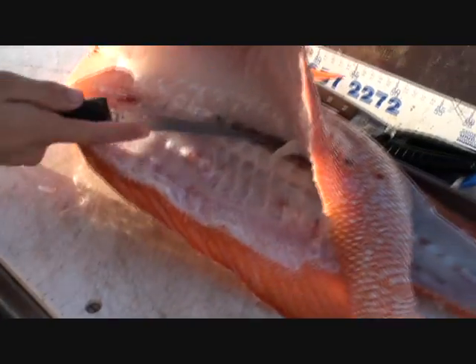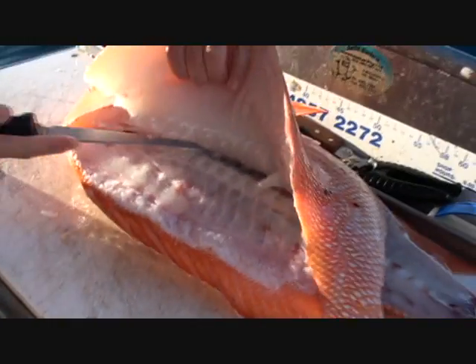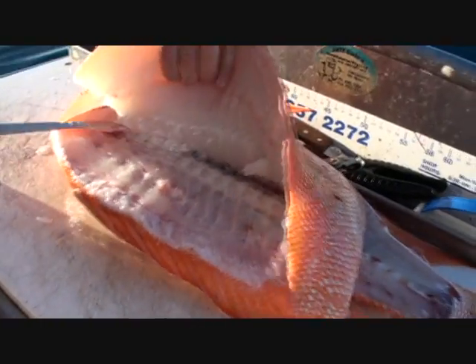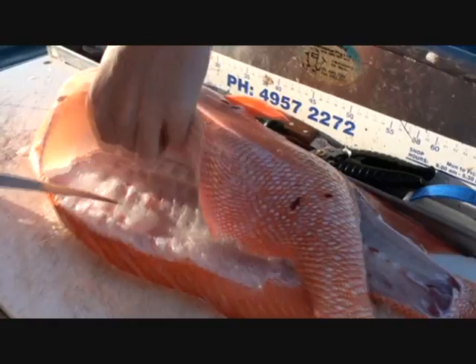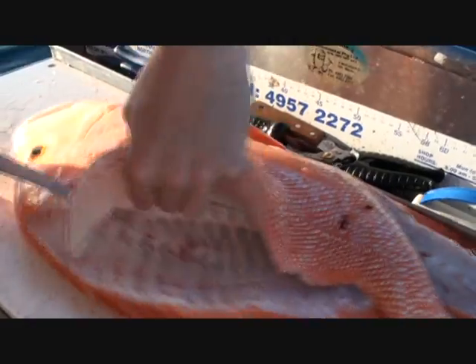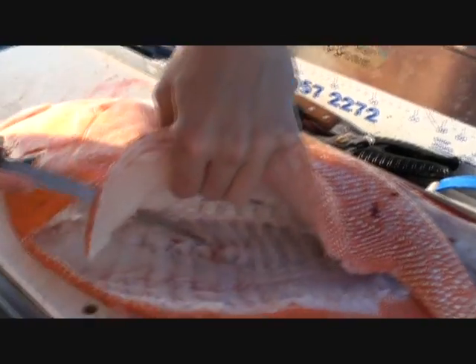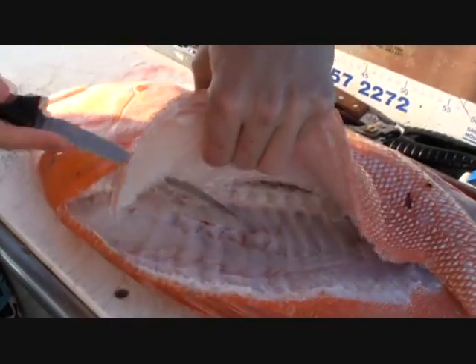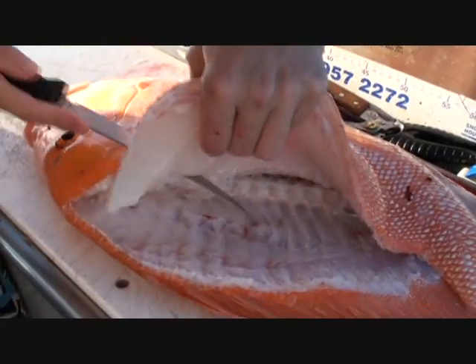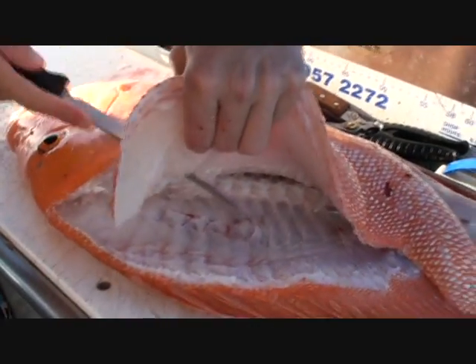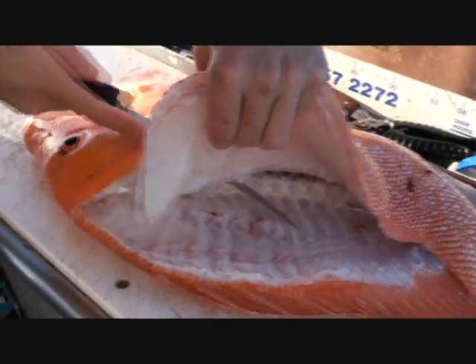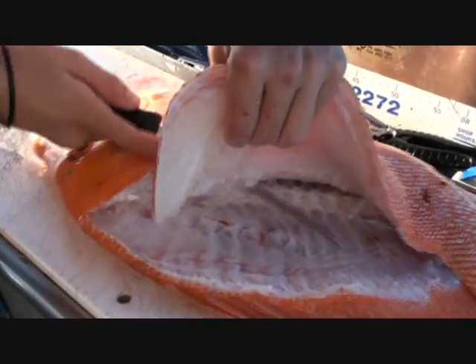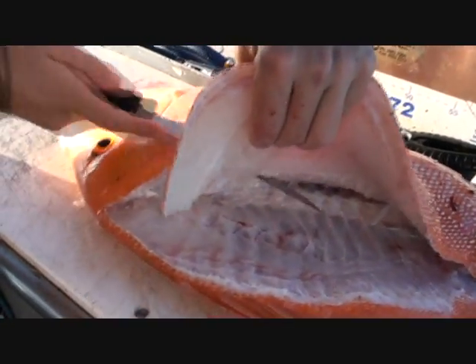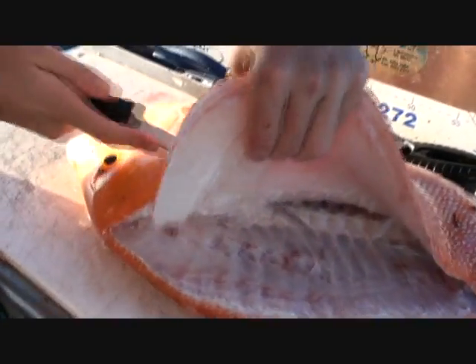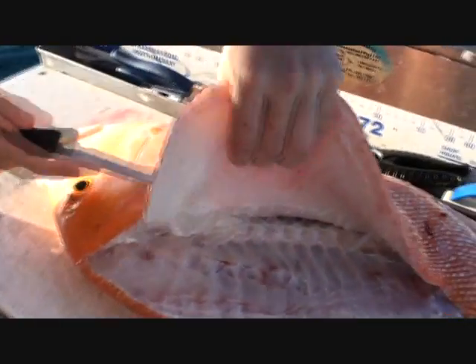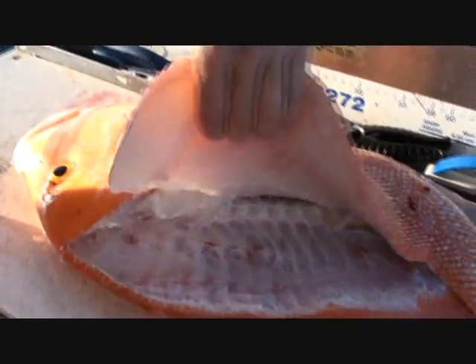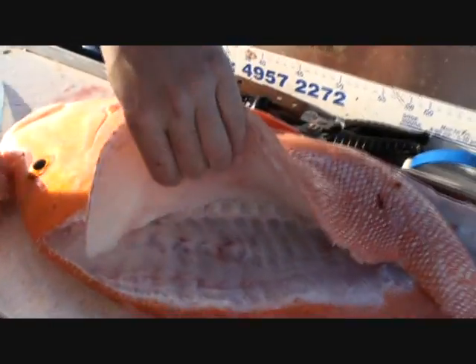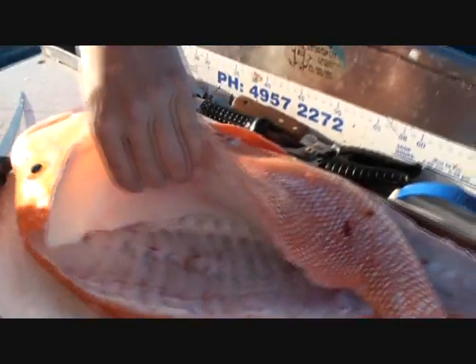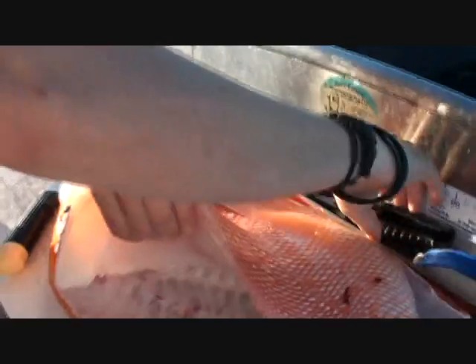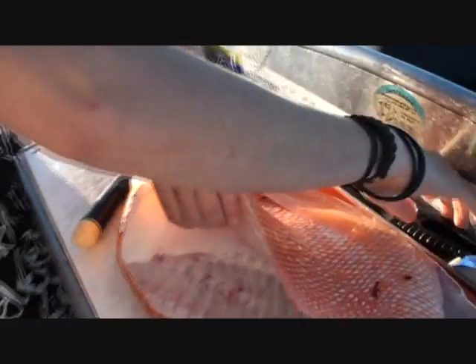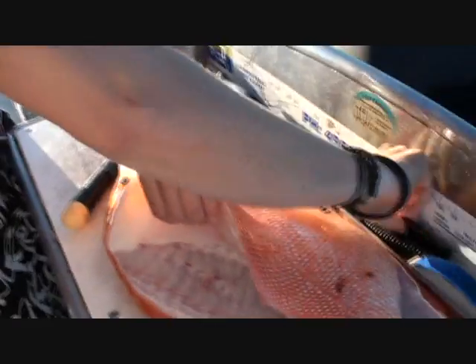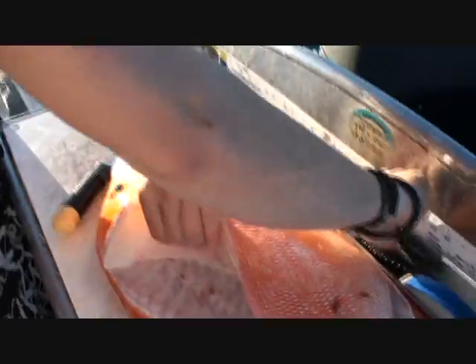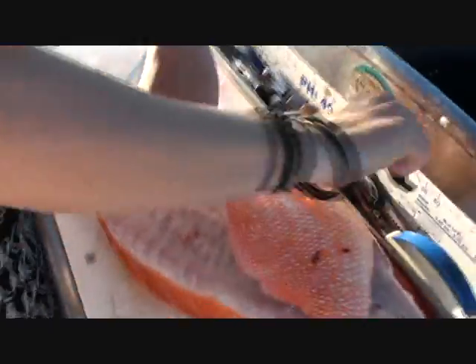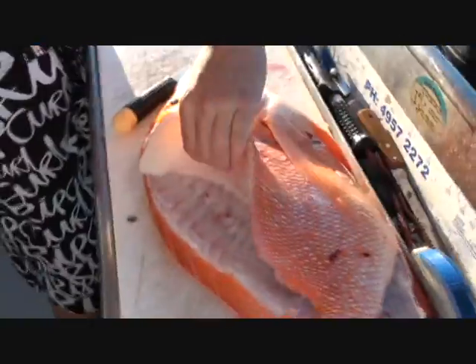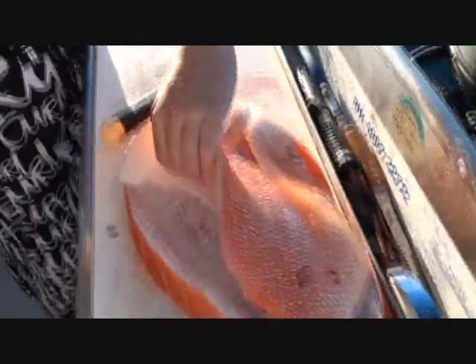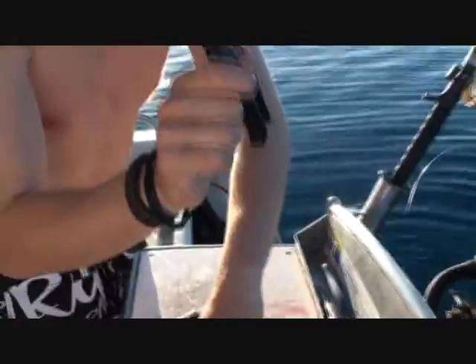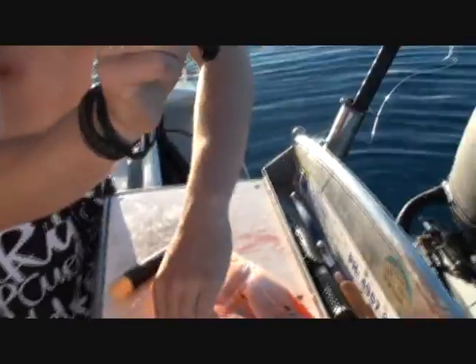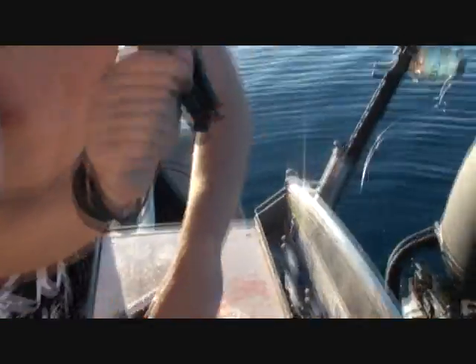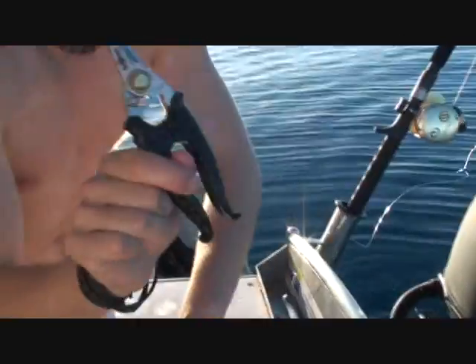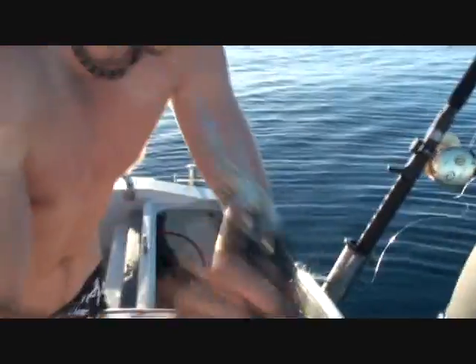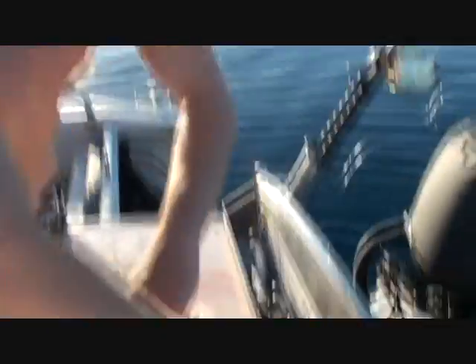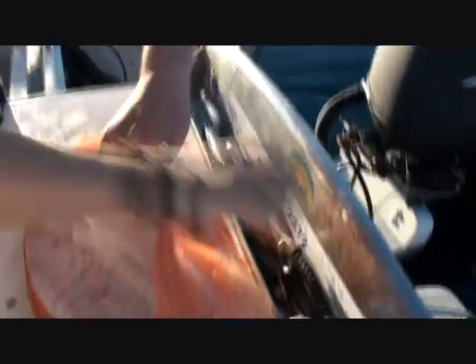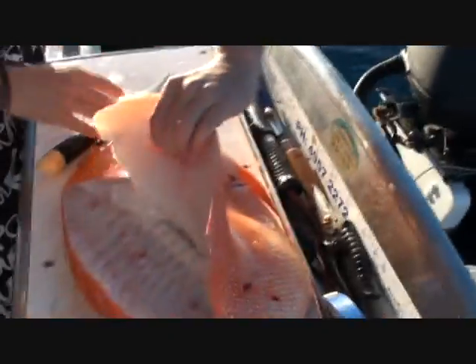When you do get these bigger fish, sometimes cut the wings out. The wings are good eating — the pectoral section of the fish. A set of scissors is very good for that. These scissors are great.